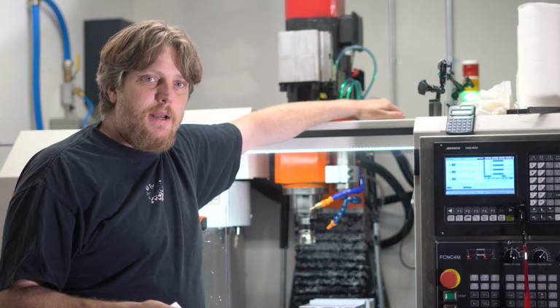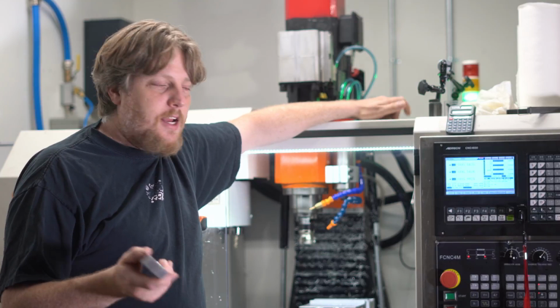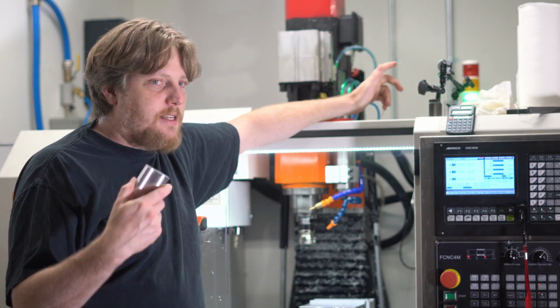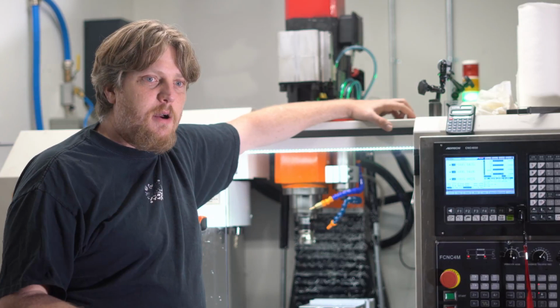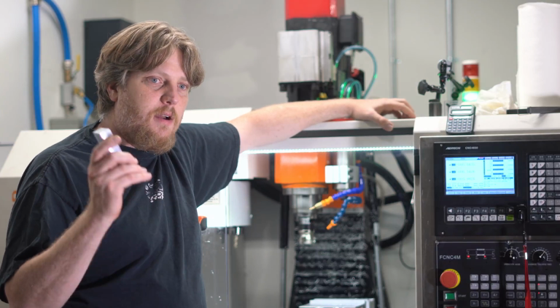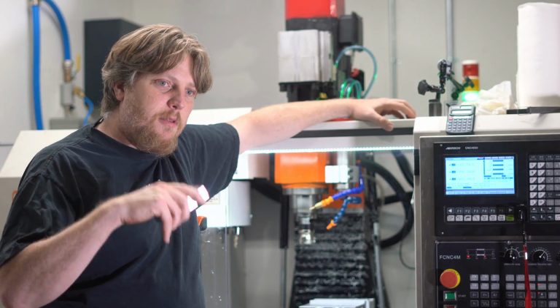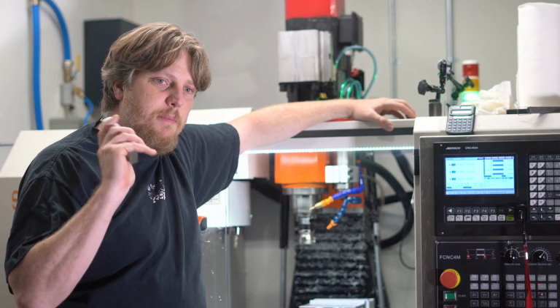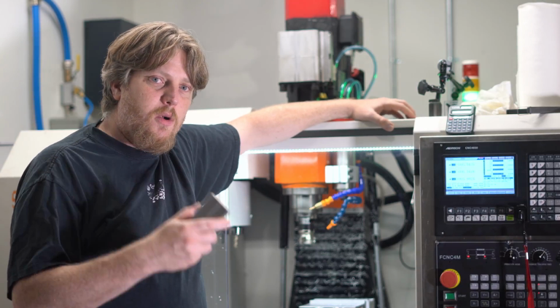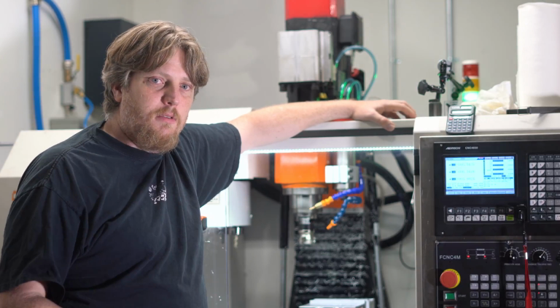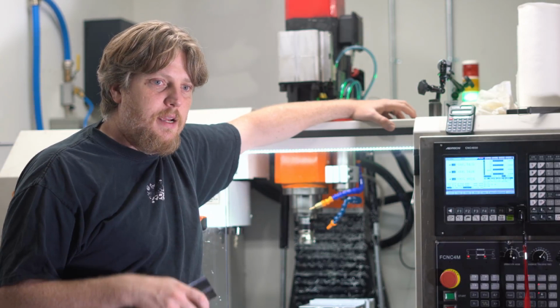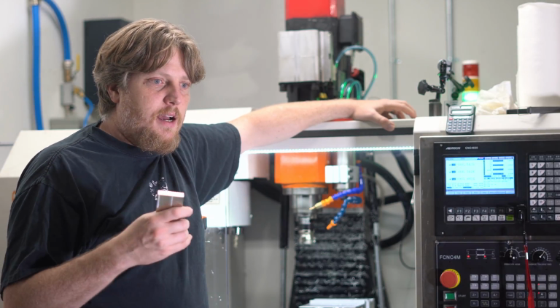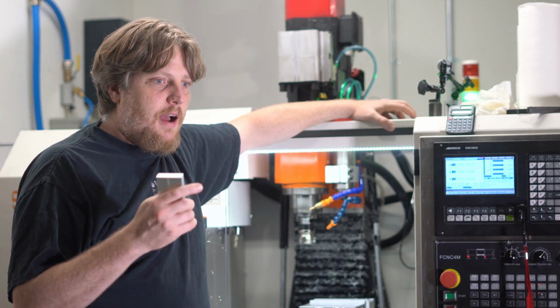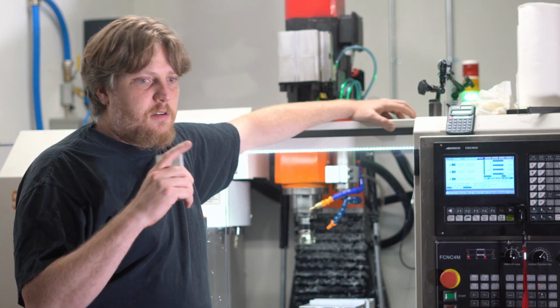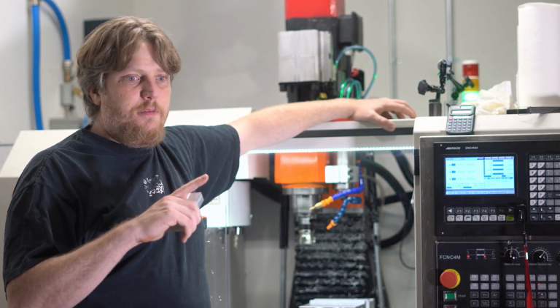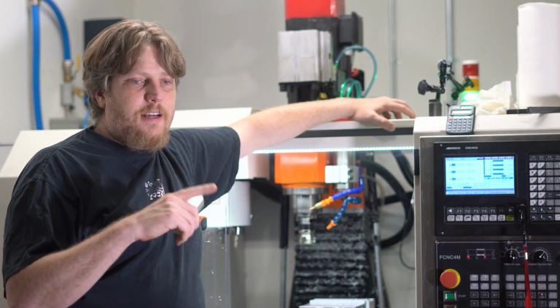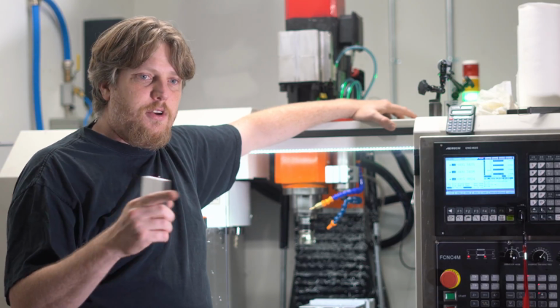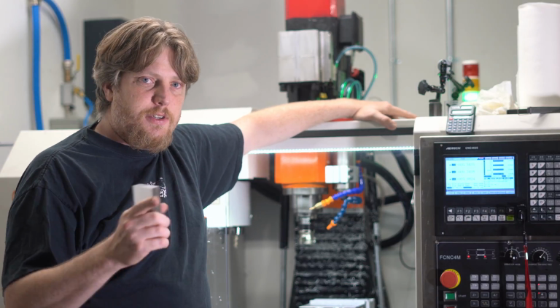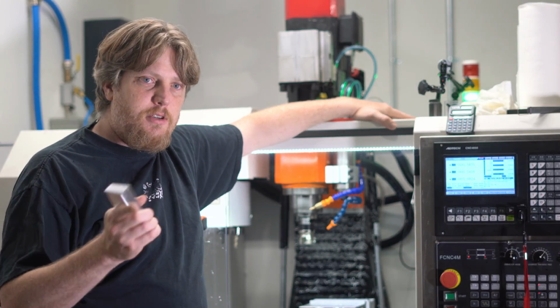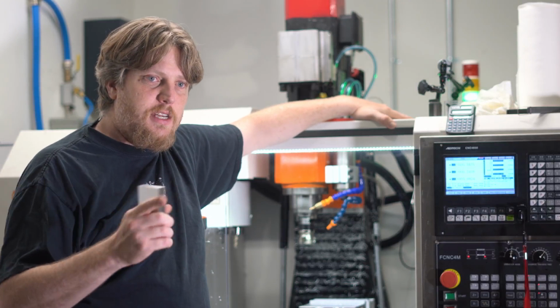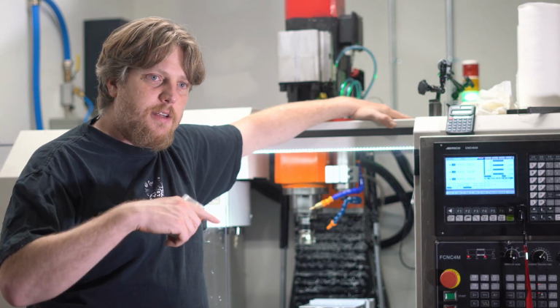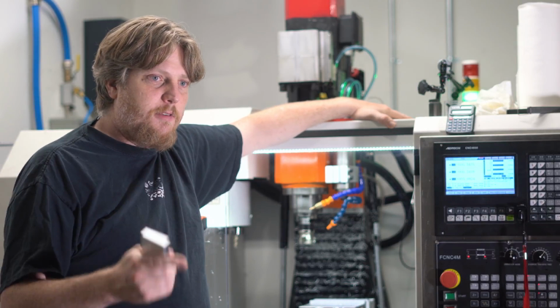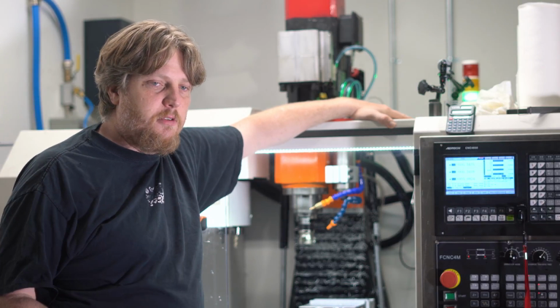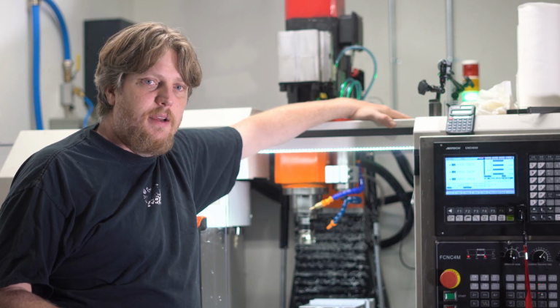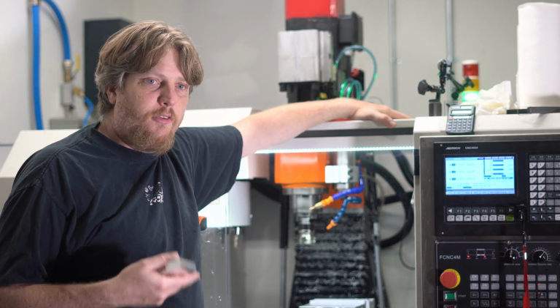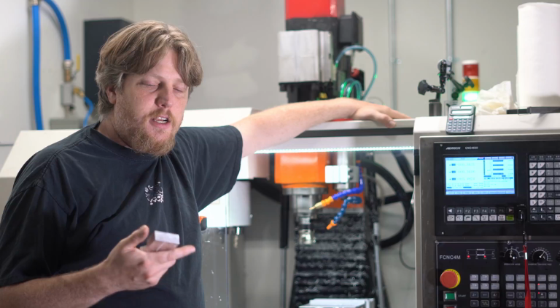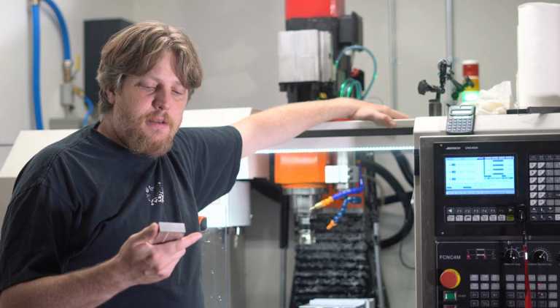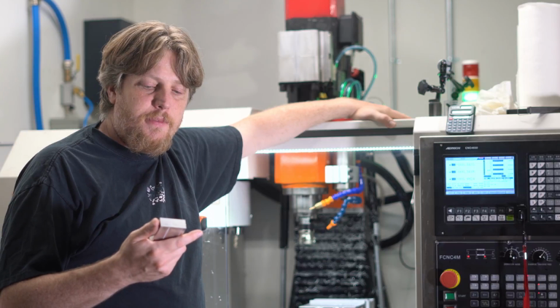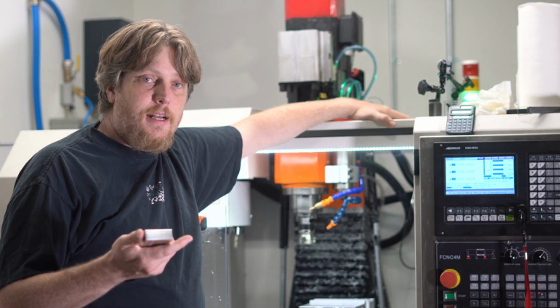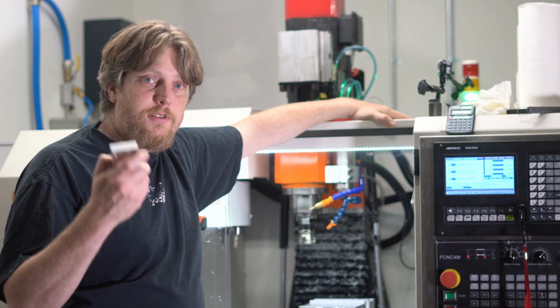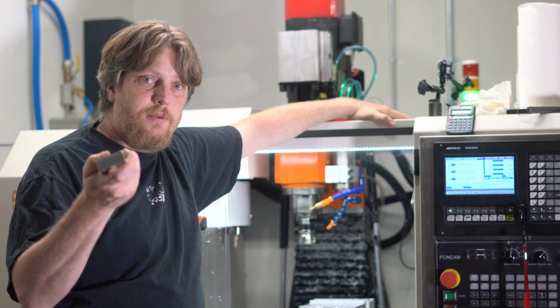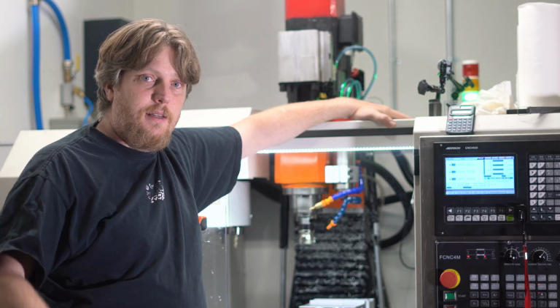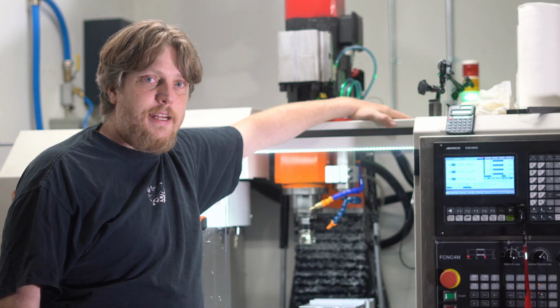I just wanted to get some video up, so I'm going to throw the video up and we're going to walk through it. I'll kind of fast forward and do real time so you can see real time versus fast forward as far as footage. But it's pretty awesome, so let's hit it.